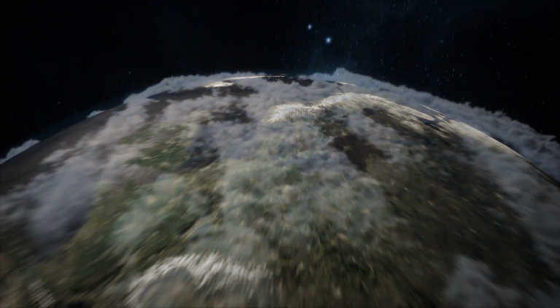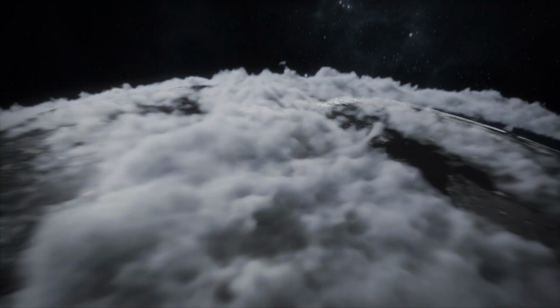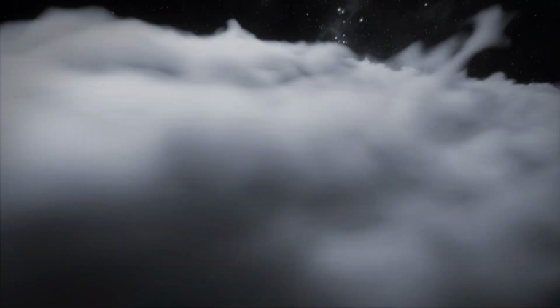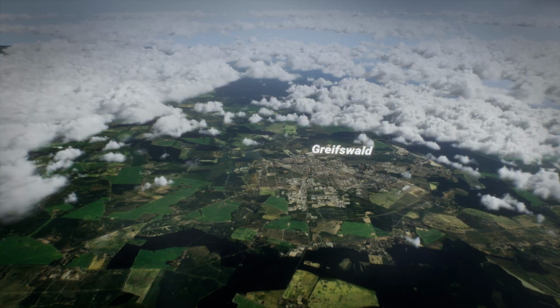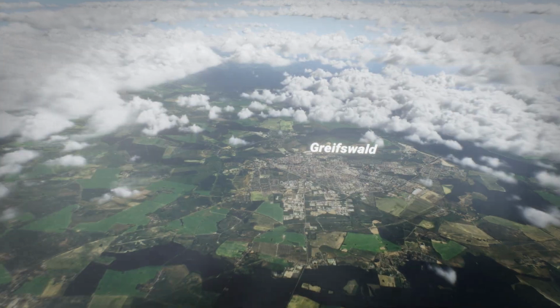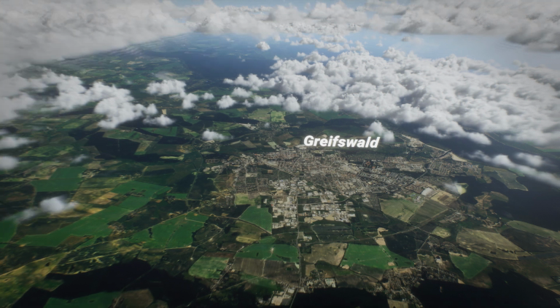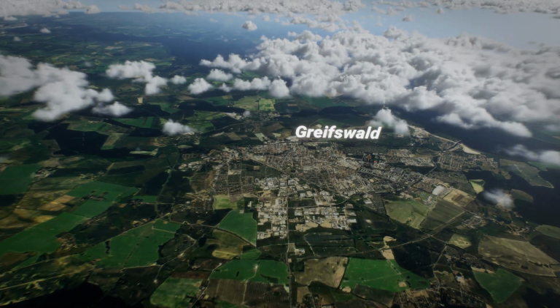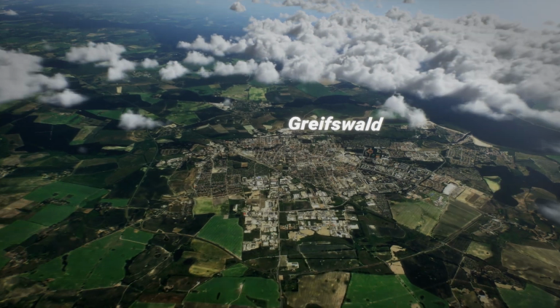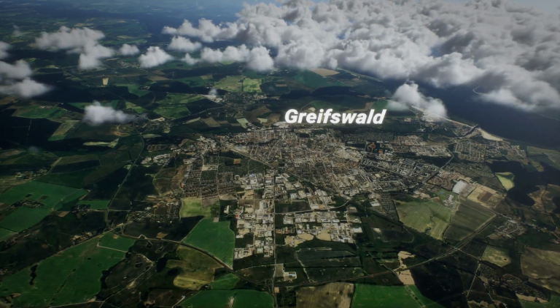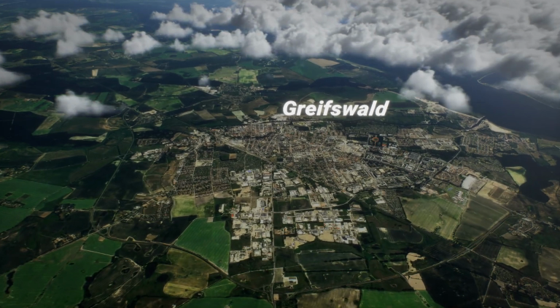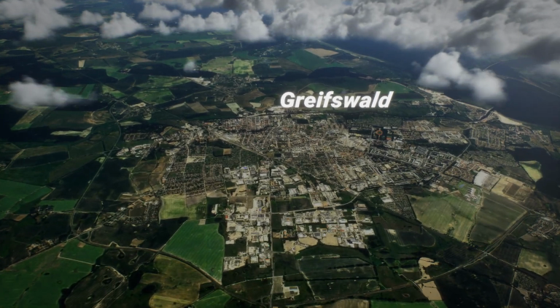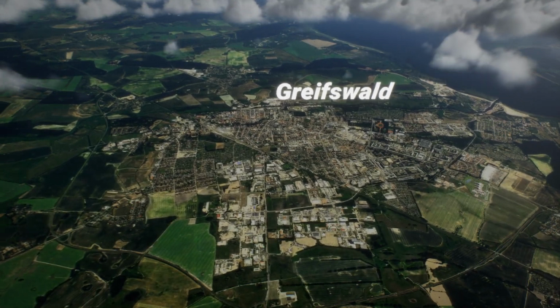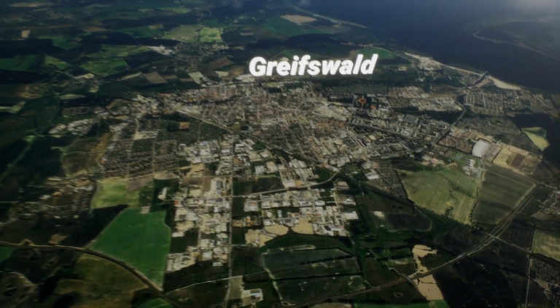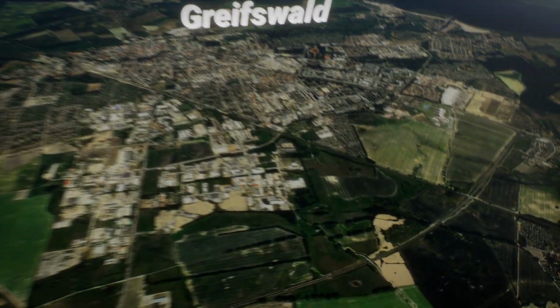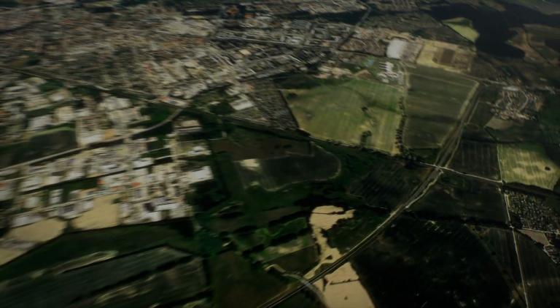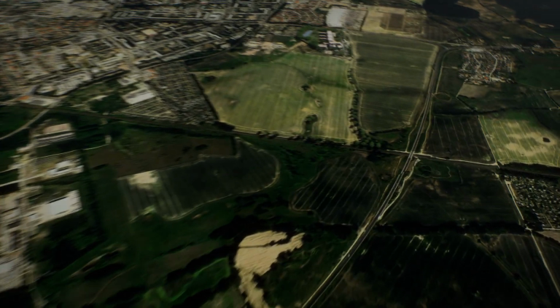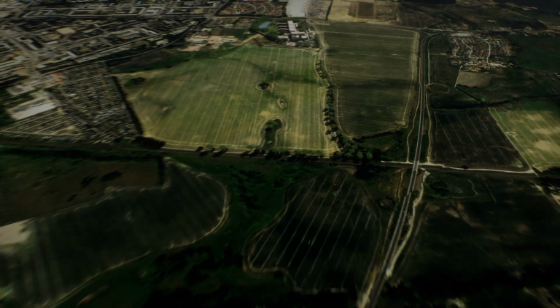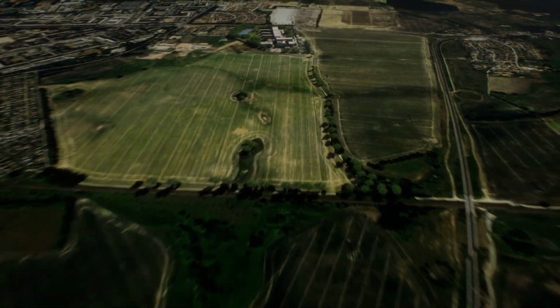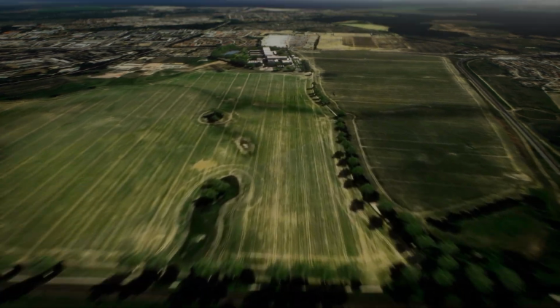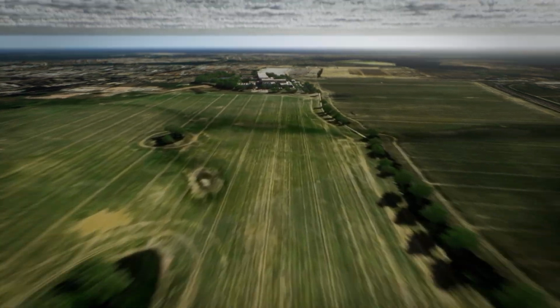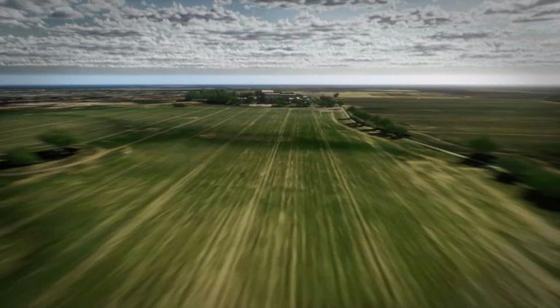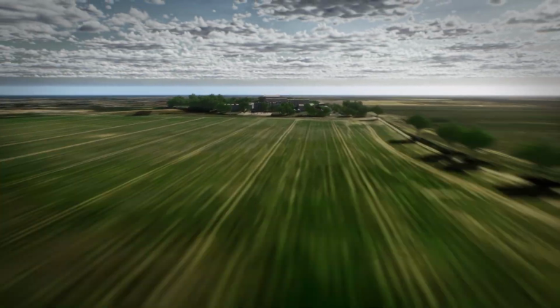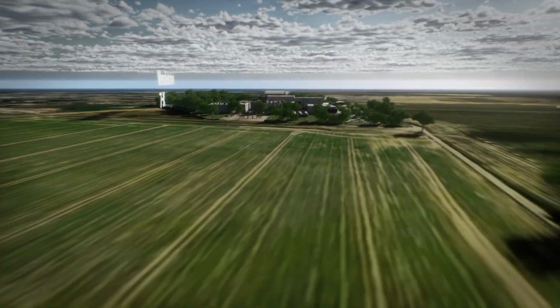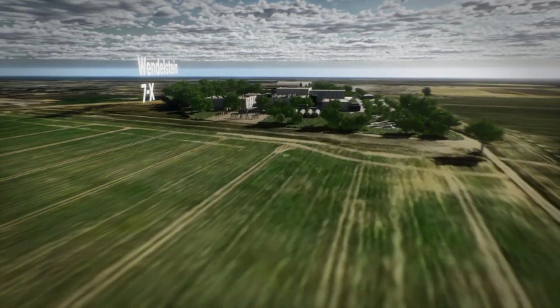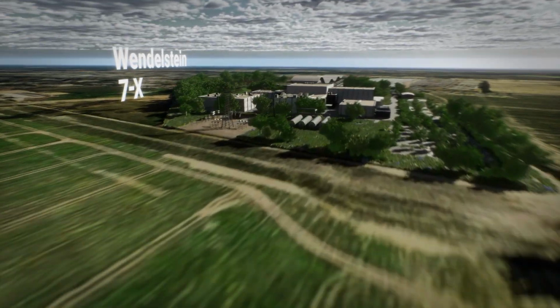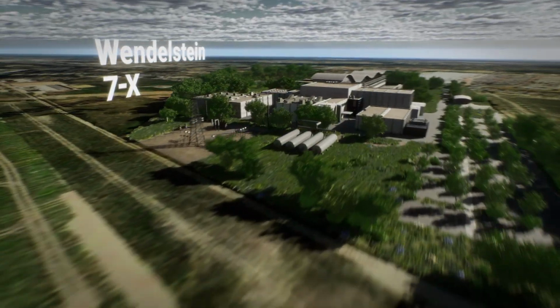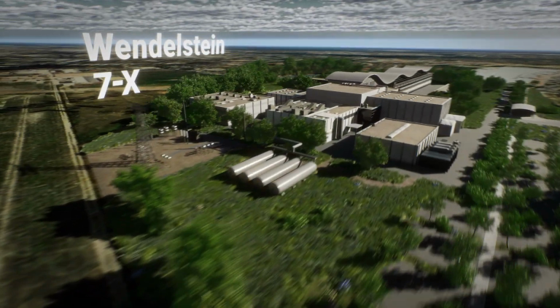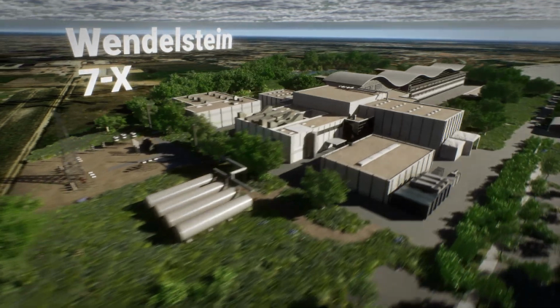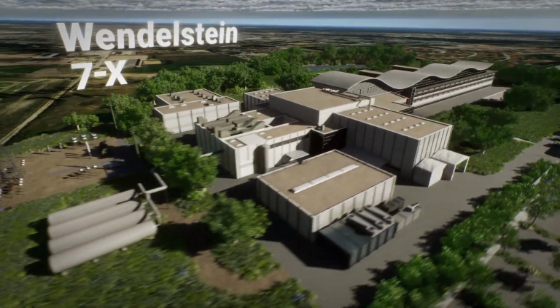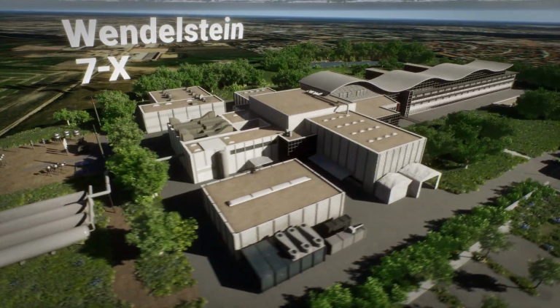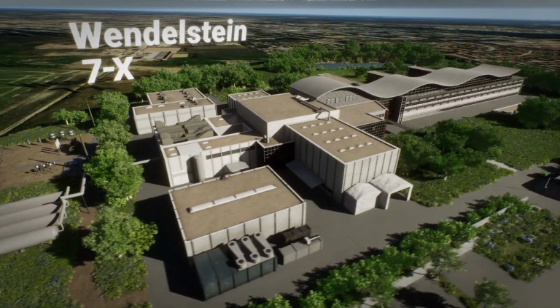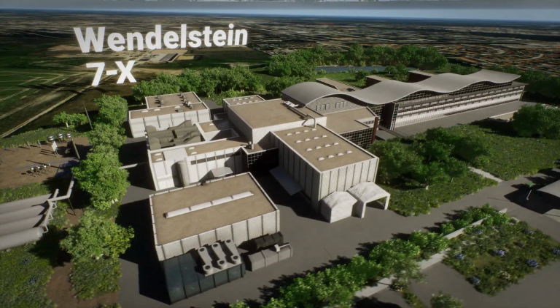This global effort has resulted in the construction of one of the most impressive examples of large-scale international cutting-edge research and engineering in Greifswald at the Baltic Sea: the Wendelstein 7X fusion research facility.